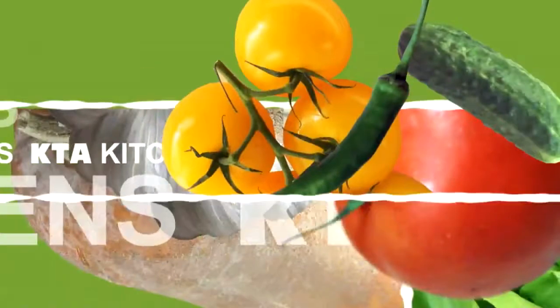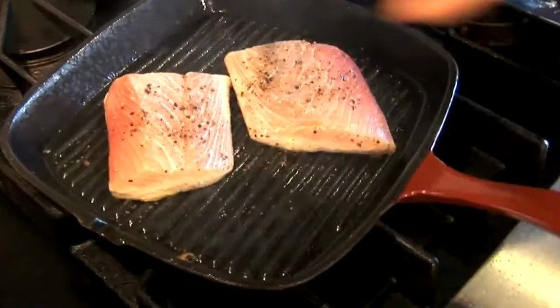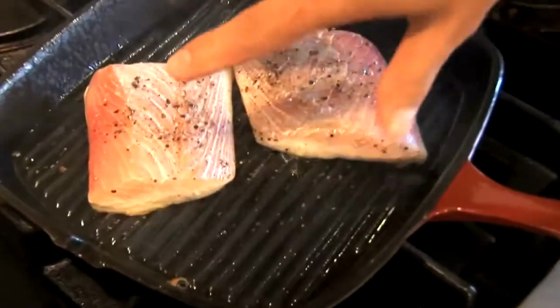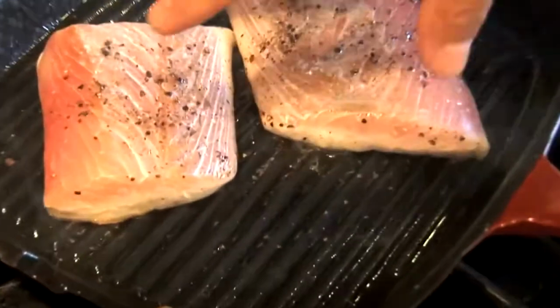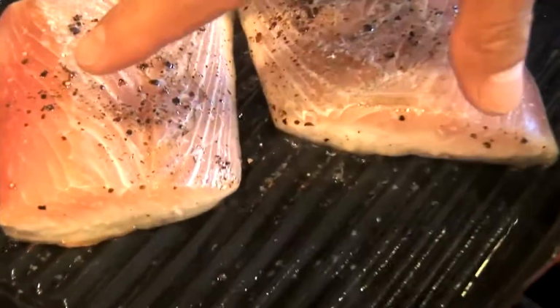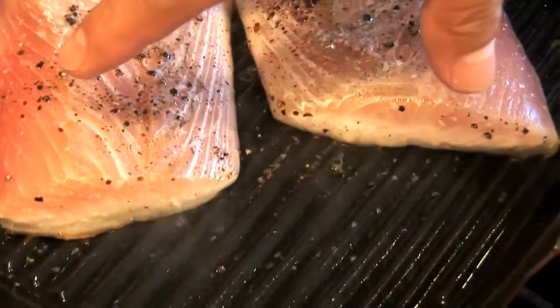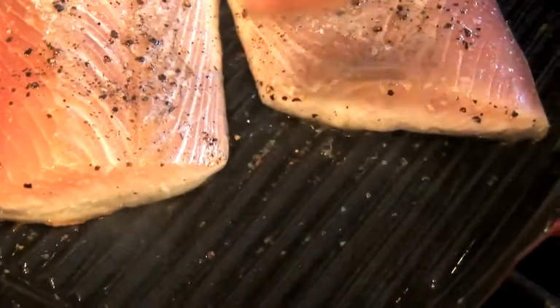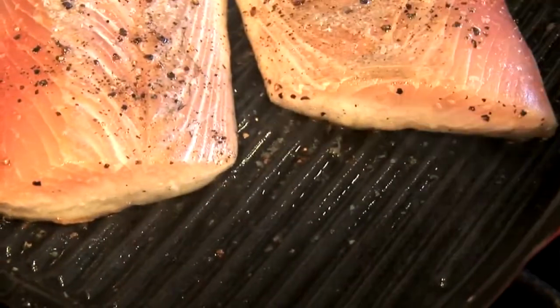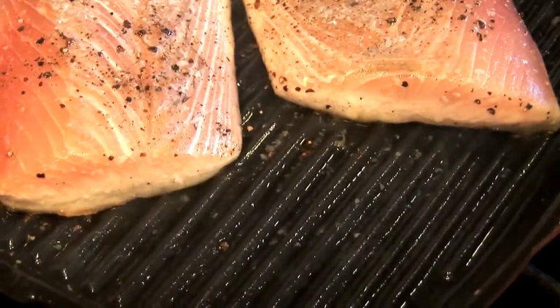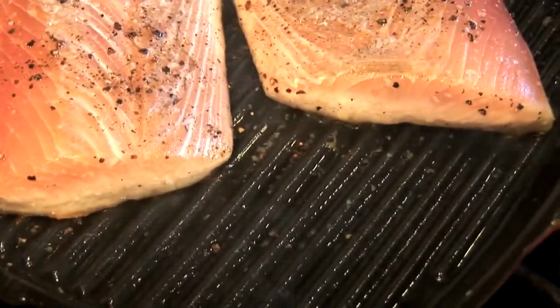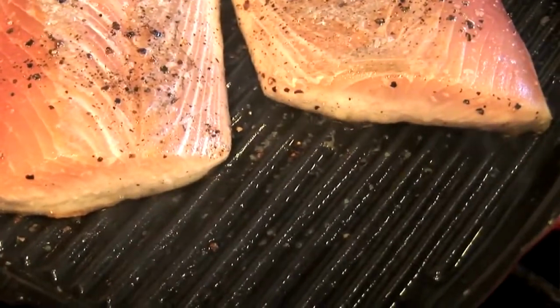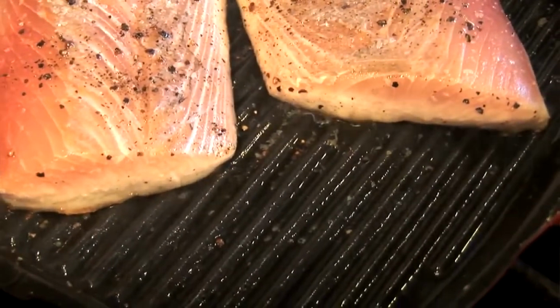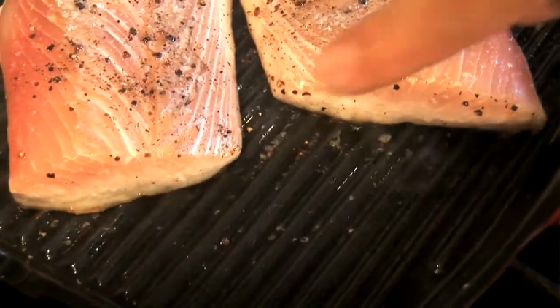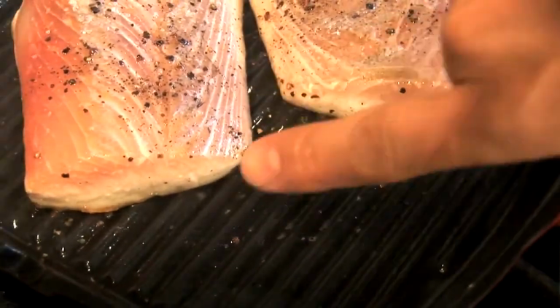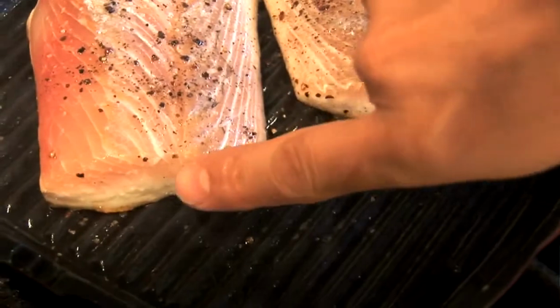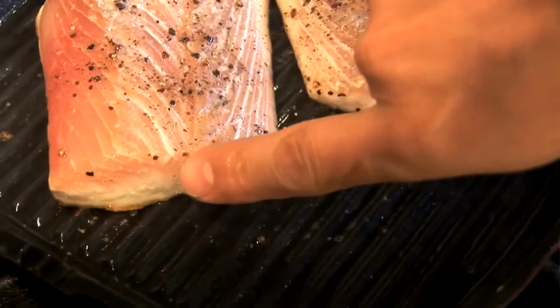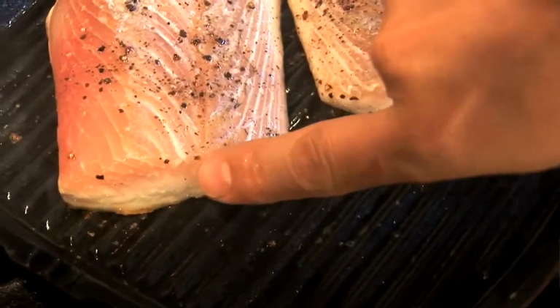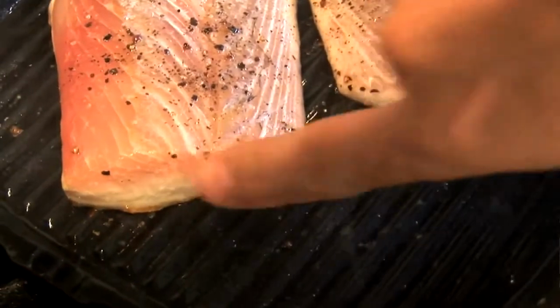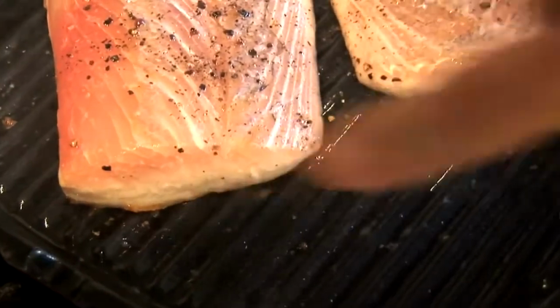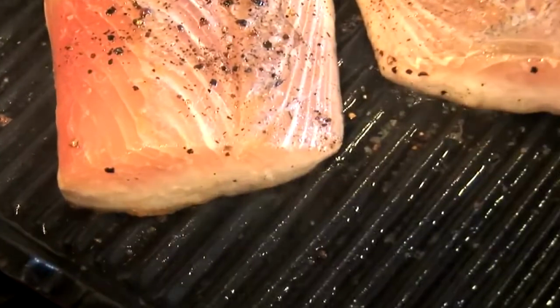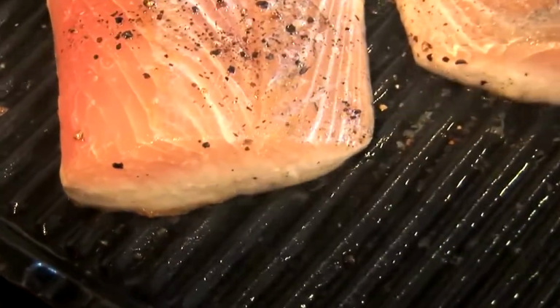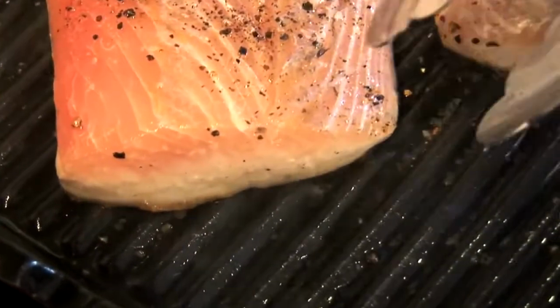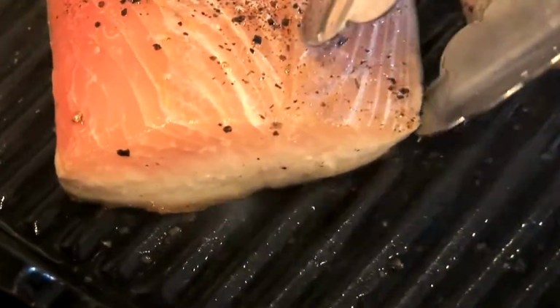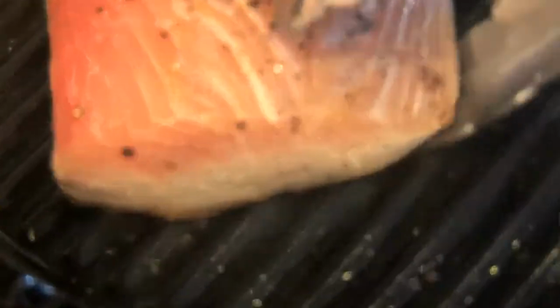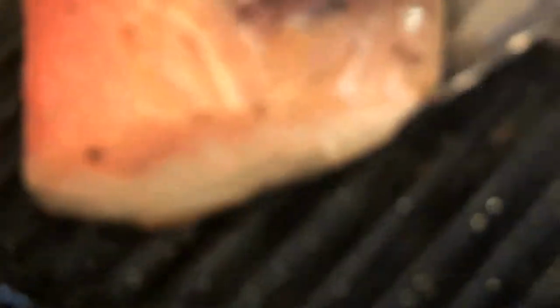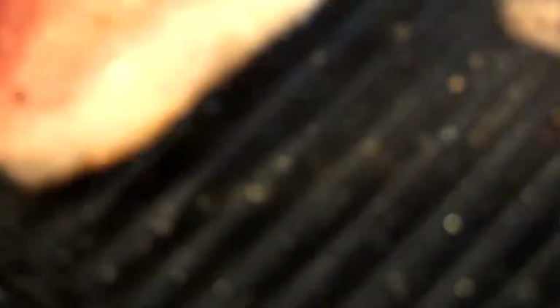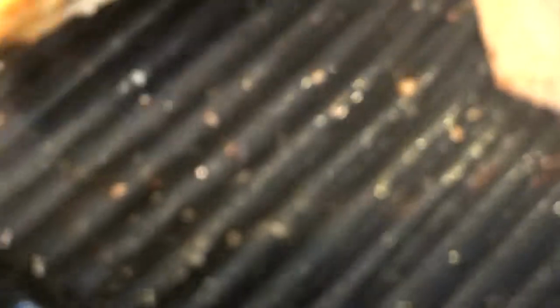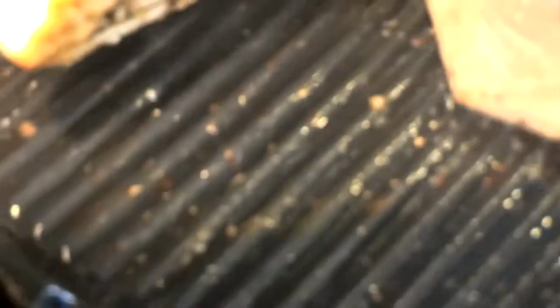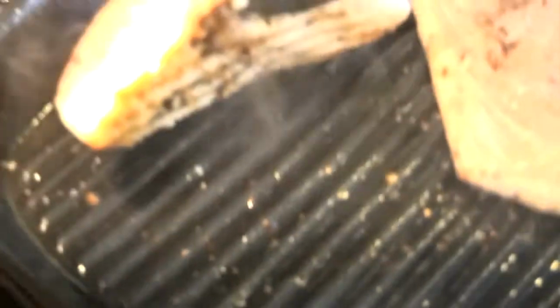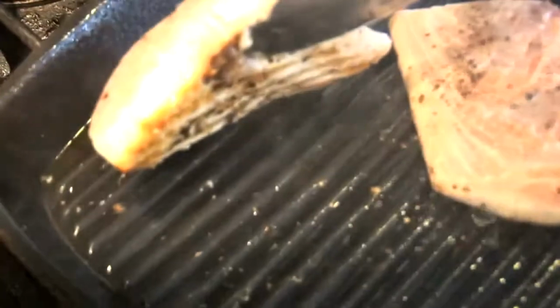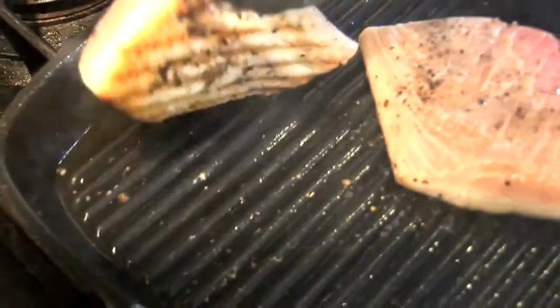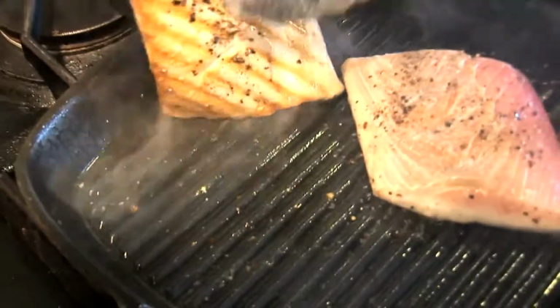We're almost there — about two, three minutes into it. If you want to tell, you look halfway through. You can see your fish is halfway cooked, and if you can't do that, cheat a little bit. Take a look at that. Alright, let's flip it.